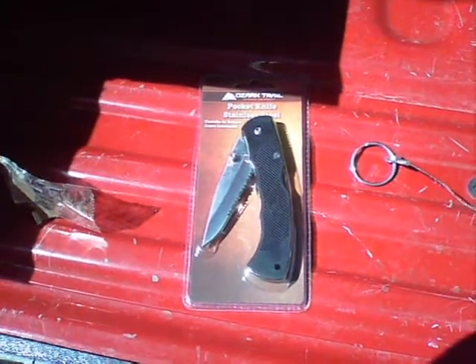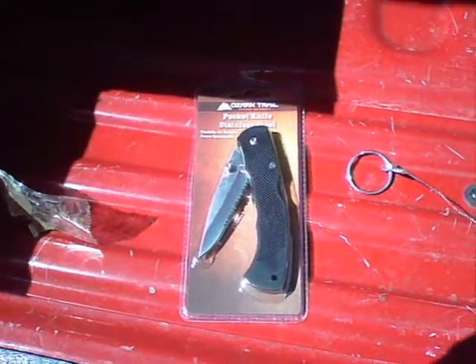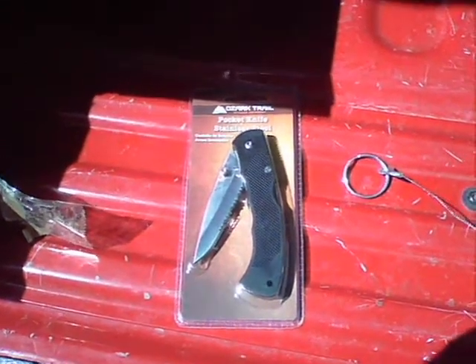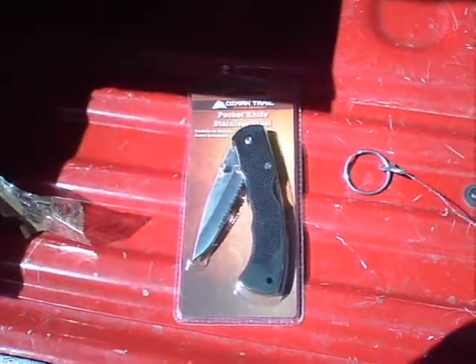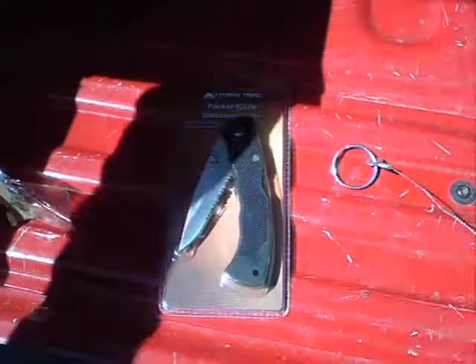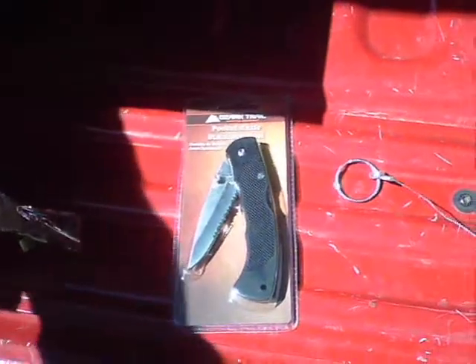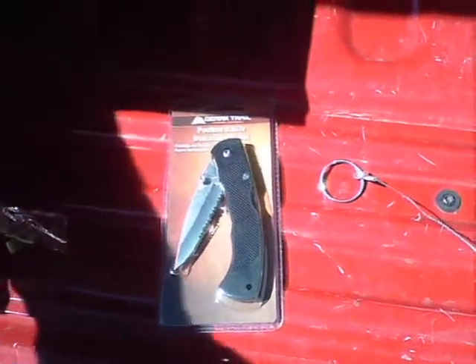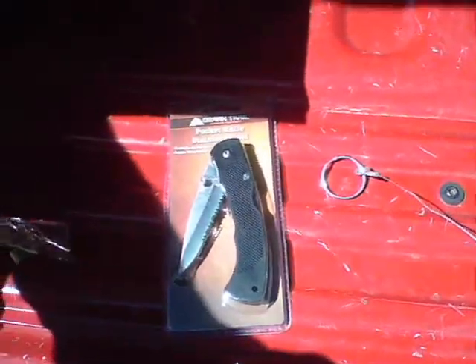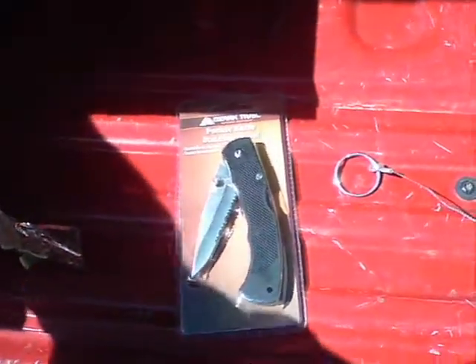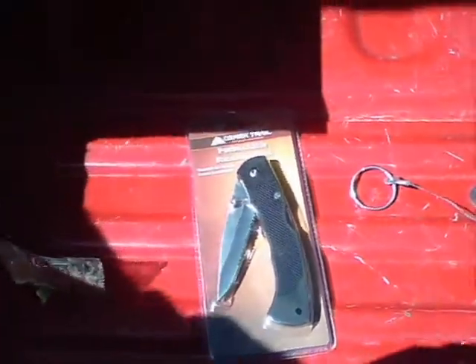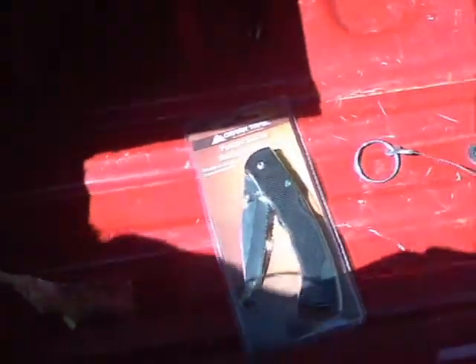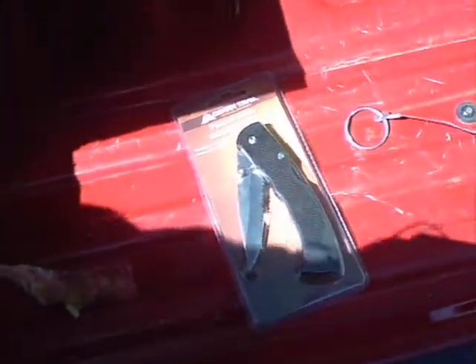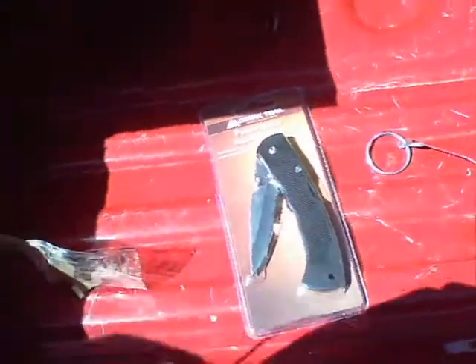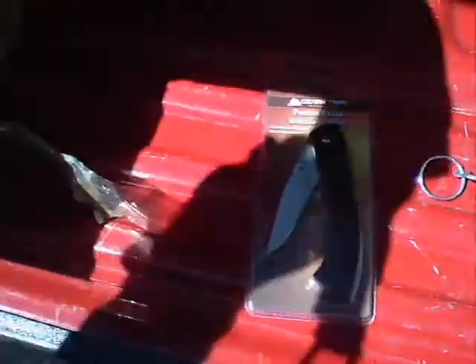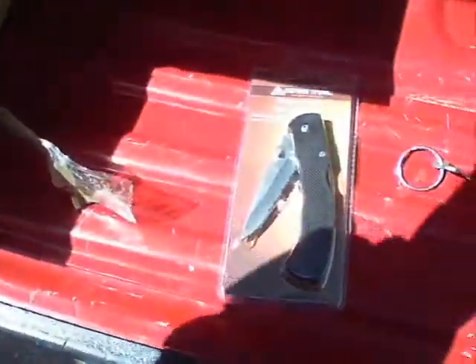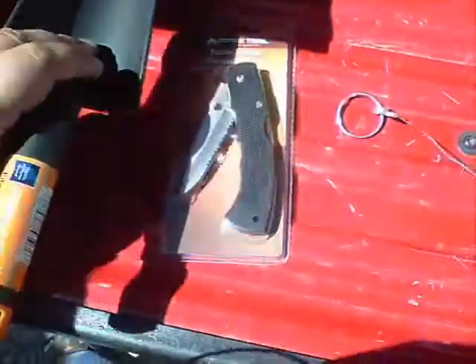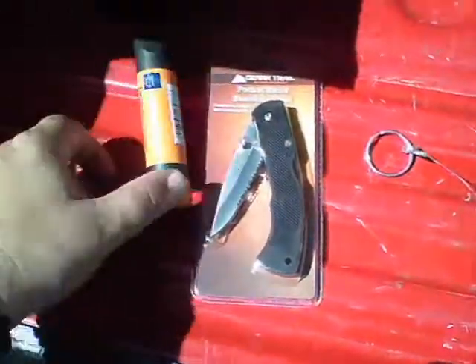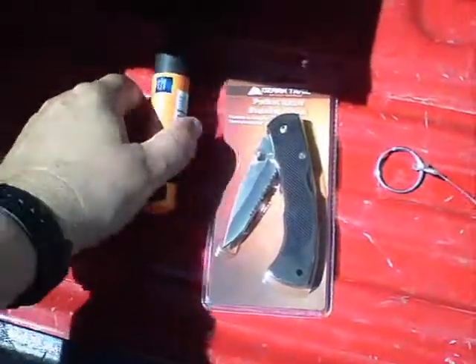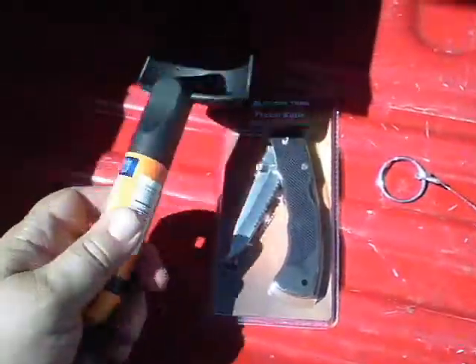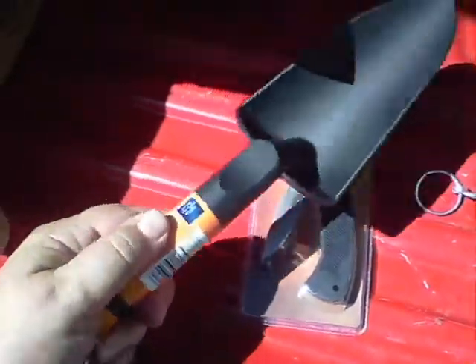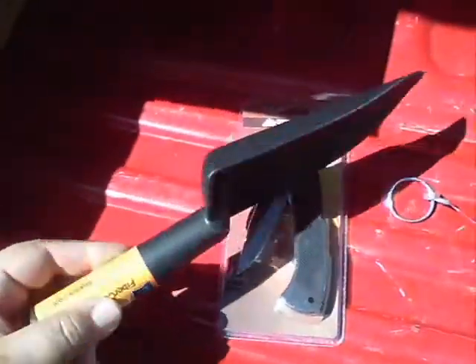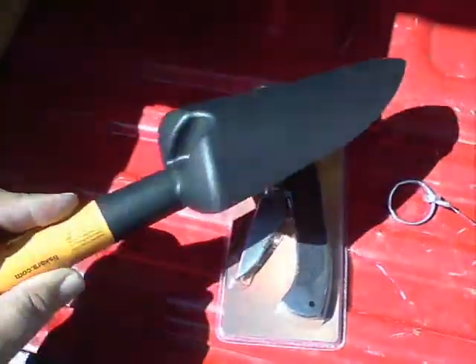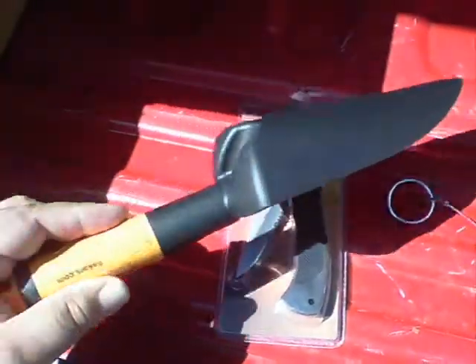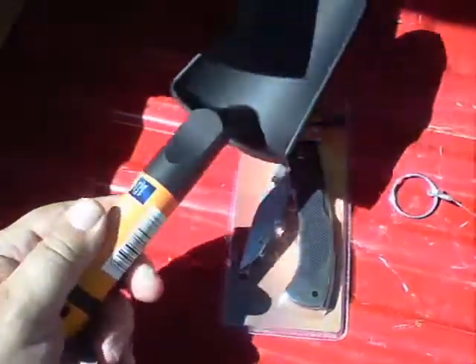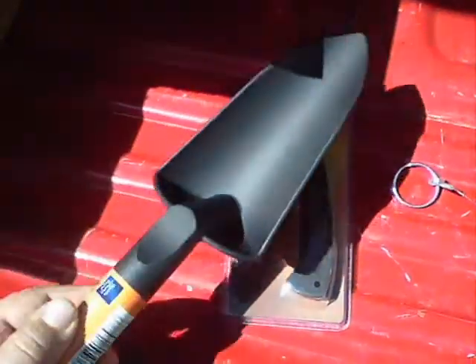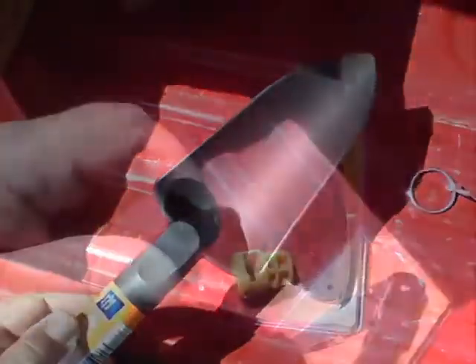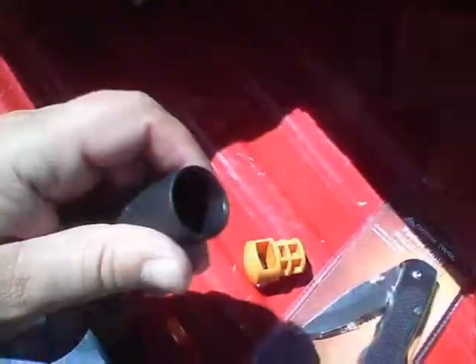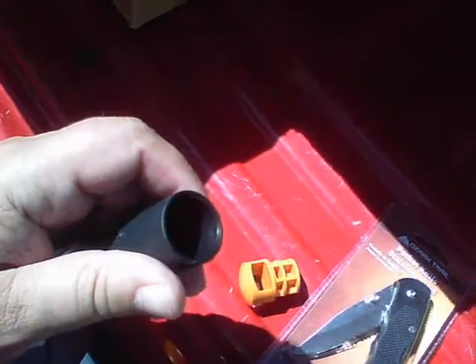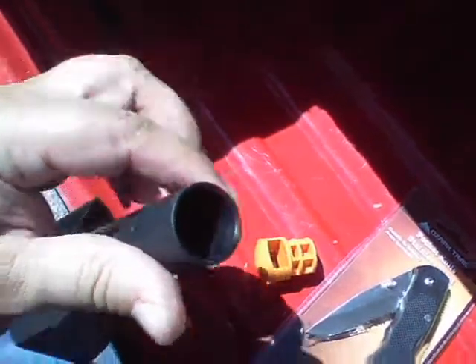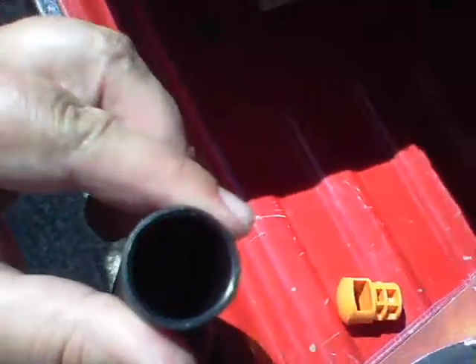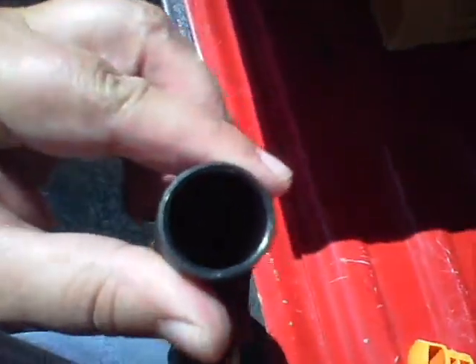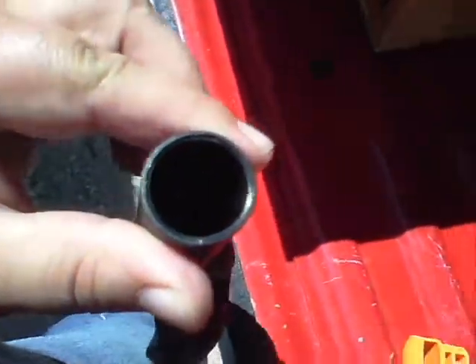2 bucks. 87 cents. Nice storage spot in the handle there.